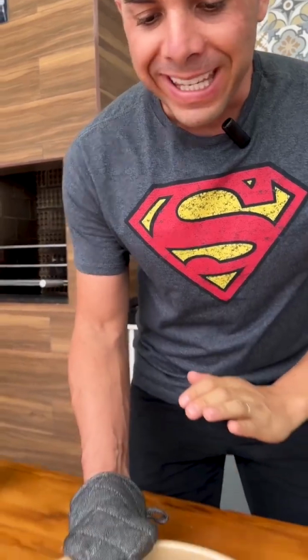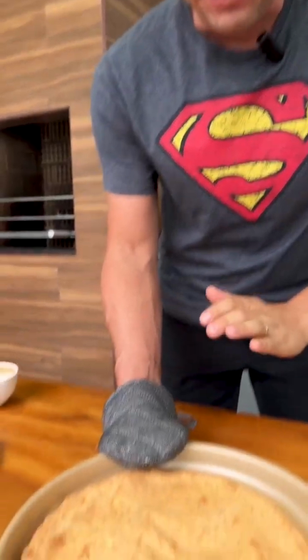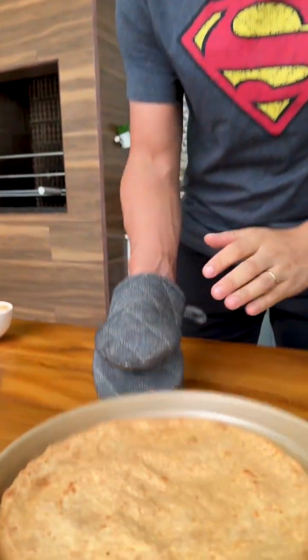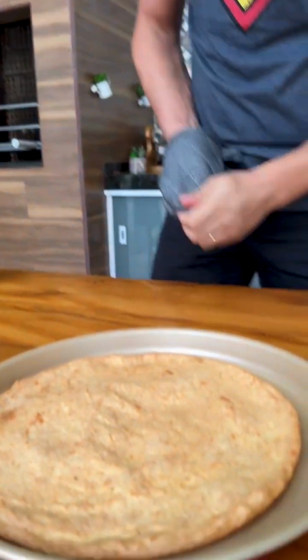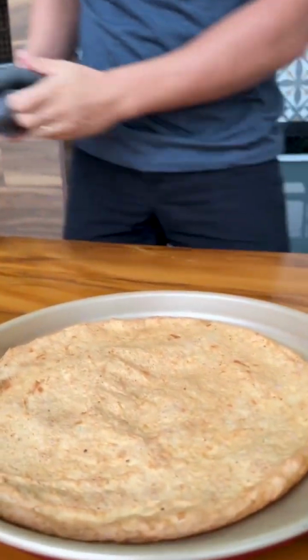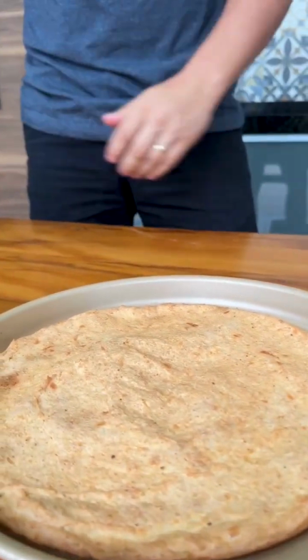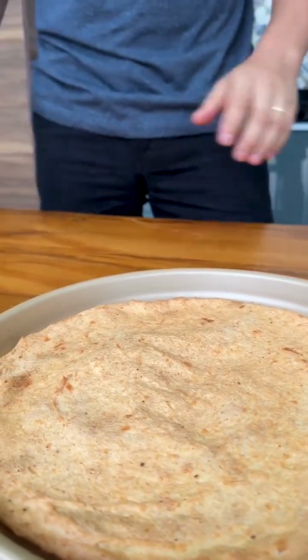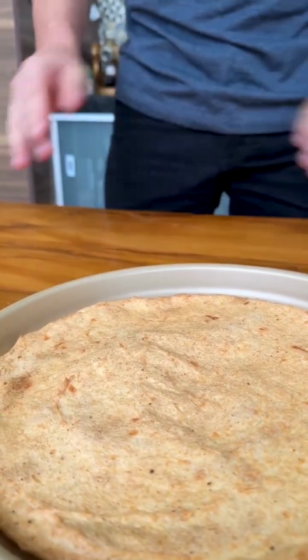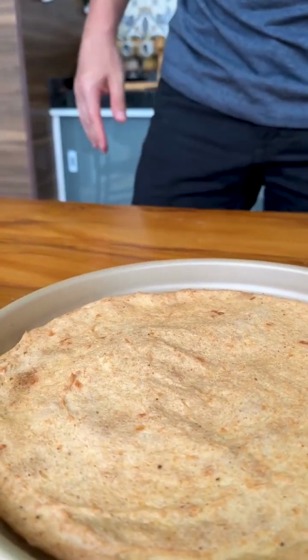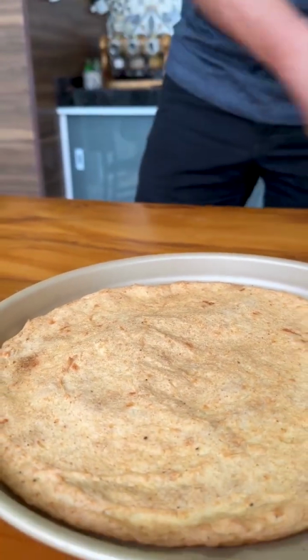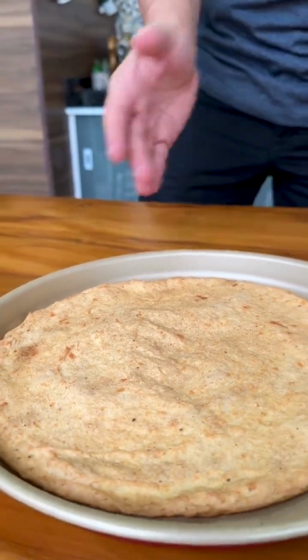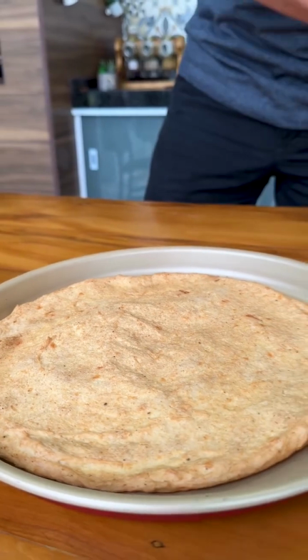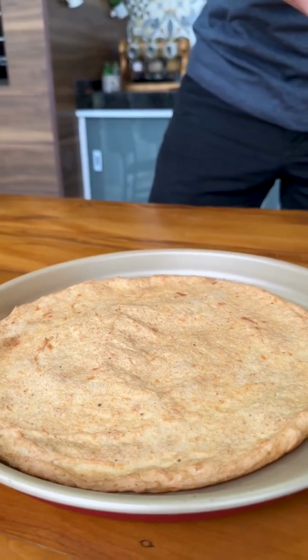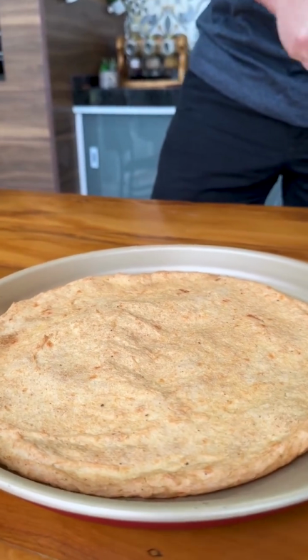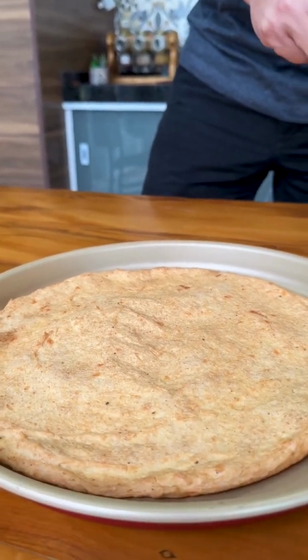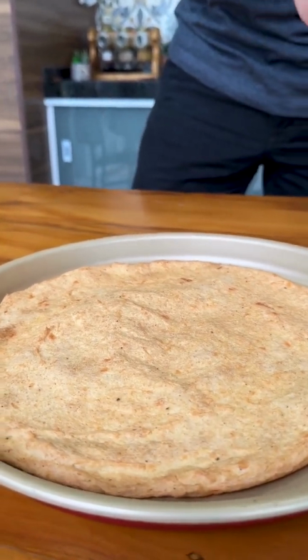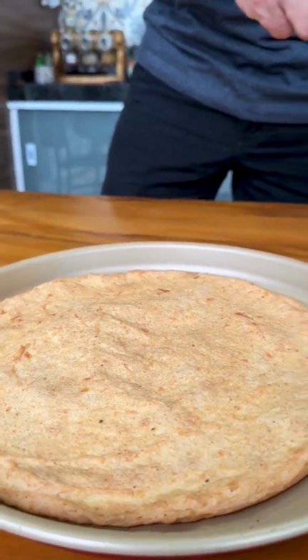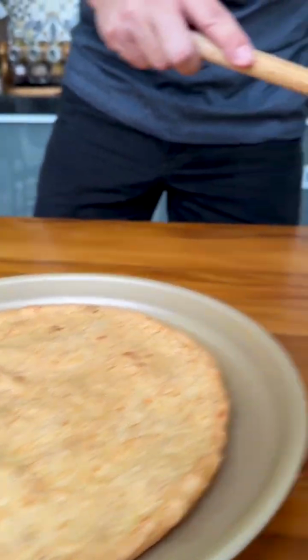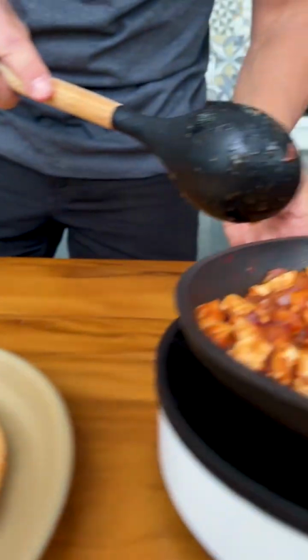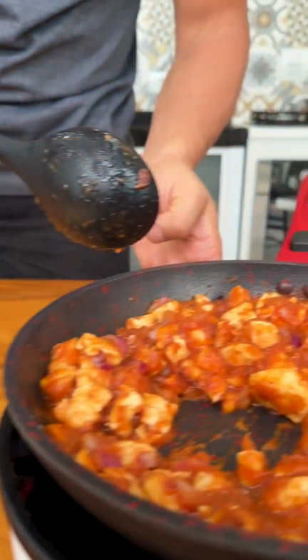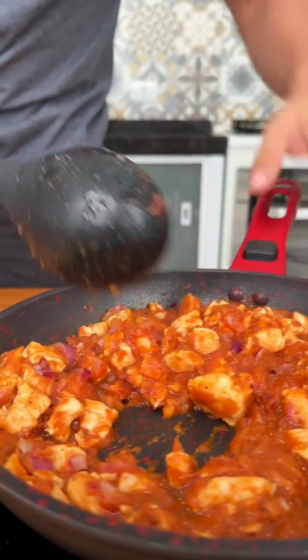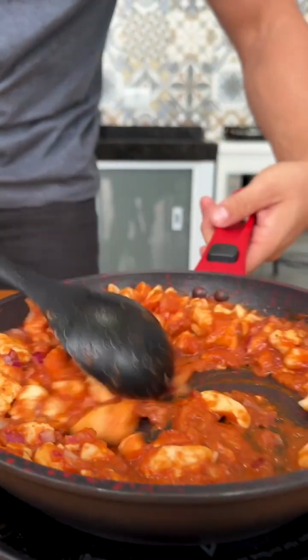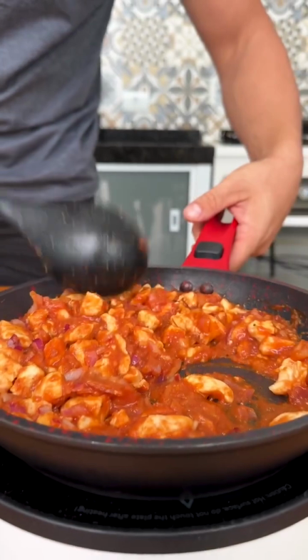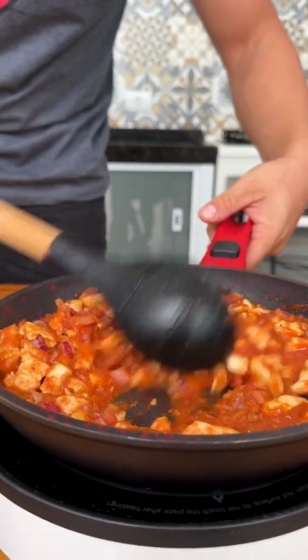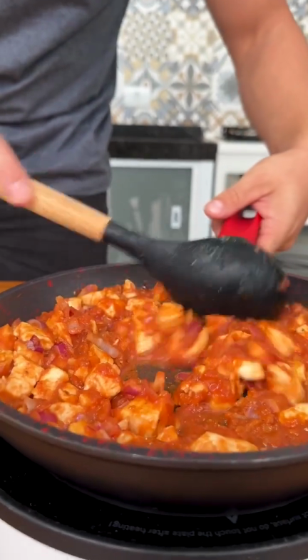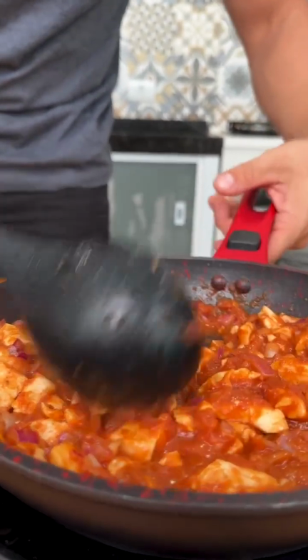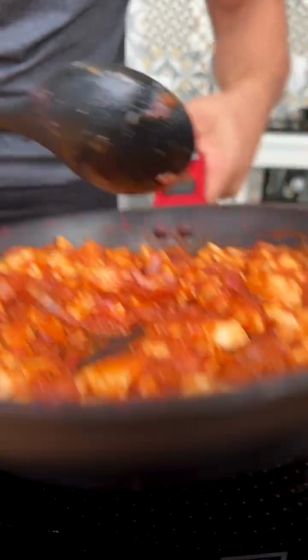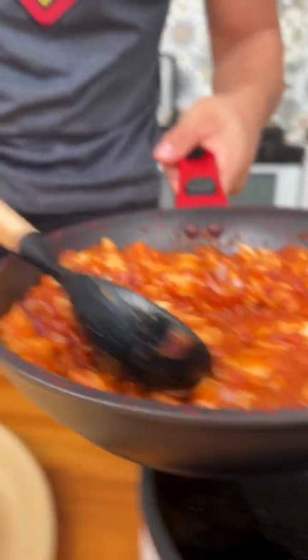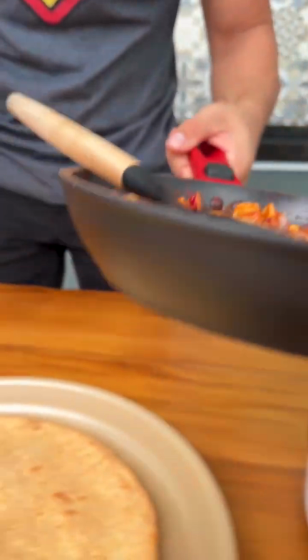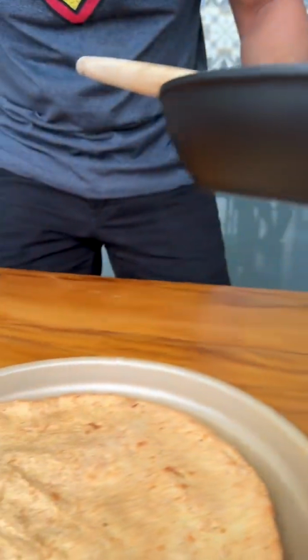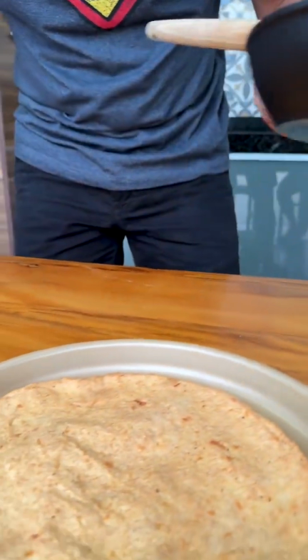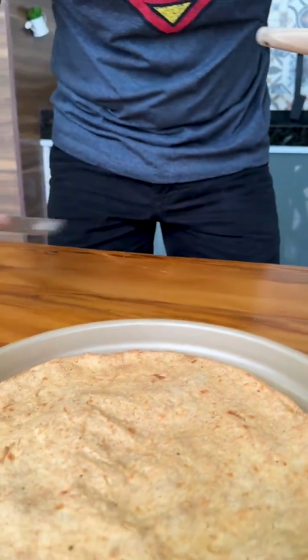Our rice dough has already baked and look how beautiful it turned out. It's unbelievable that this crust was made with old rice. Now let's take our cooked chicken to fill our pizza, but first I'll show you how crispy our pizza turned out.